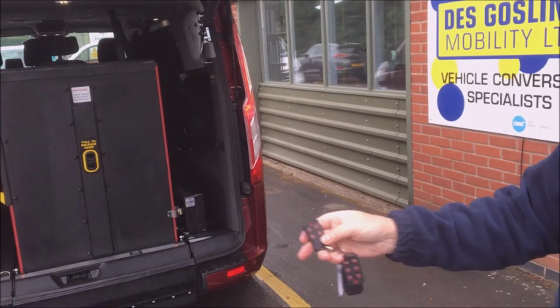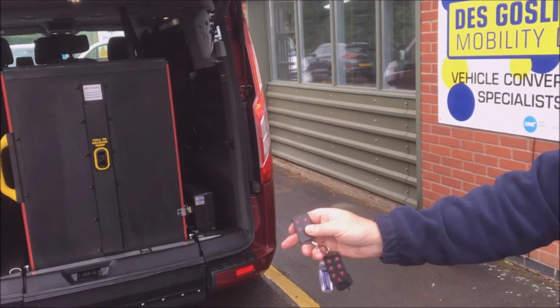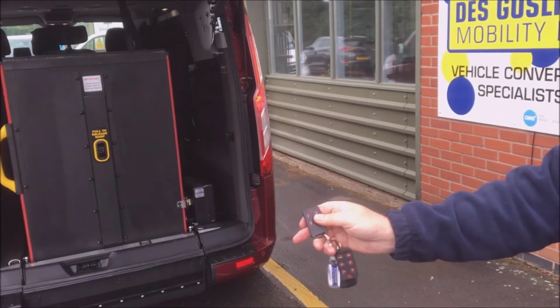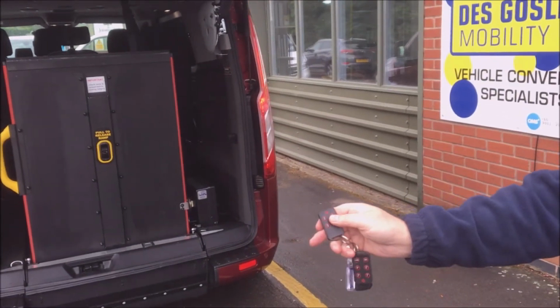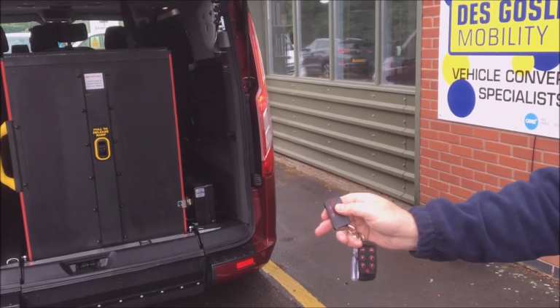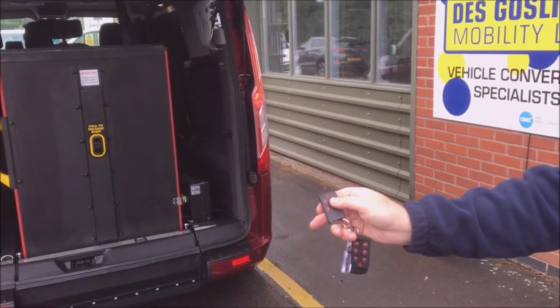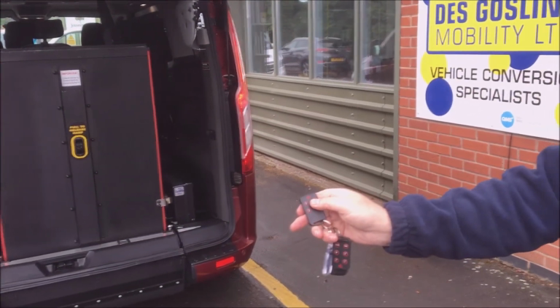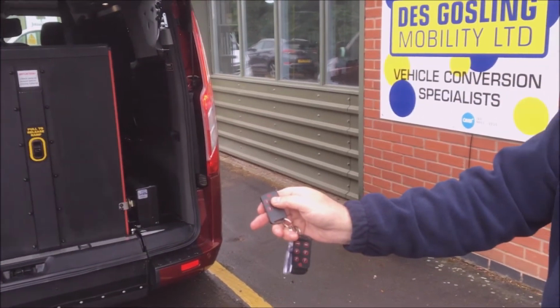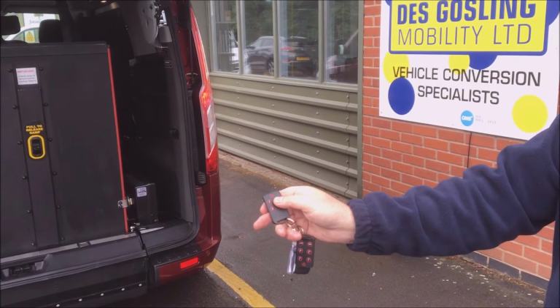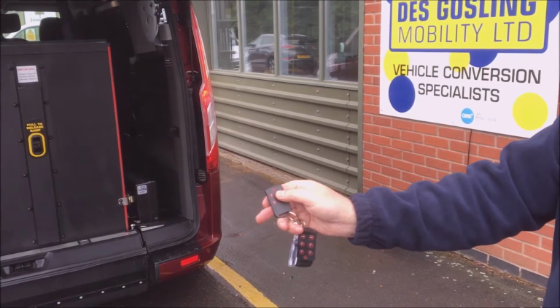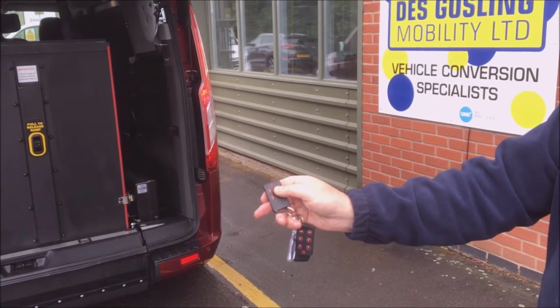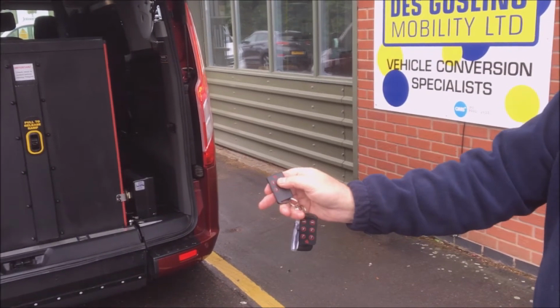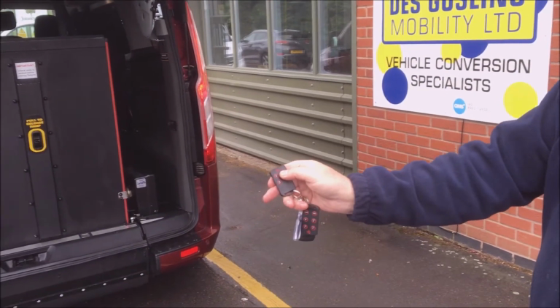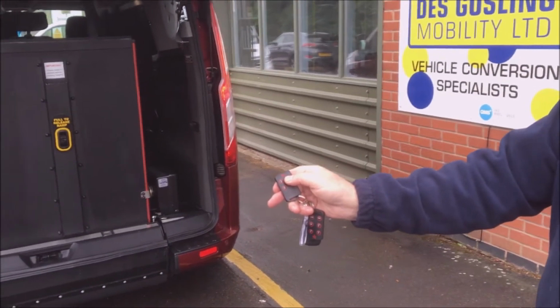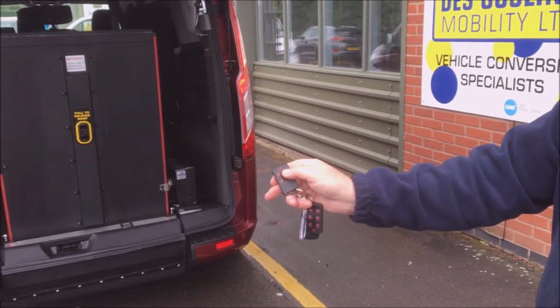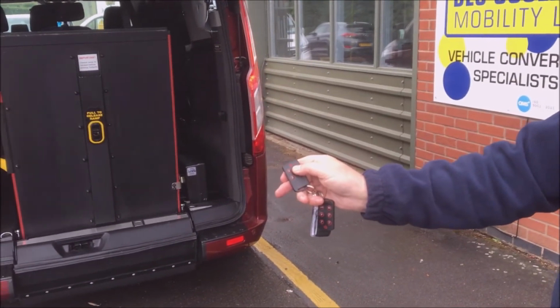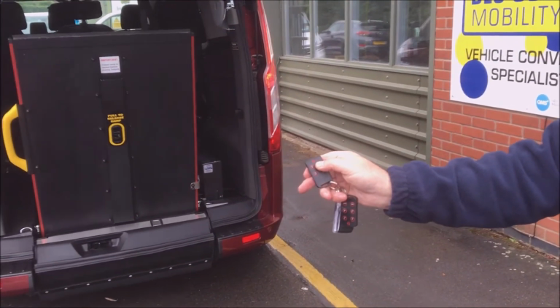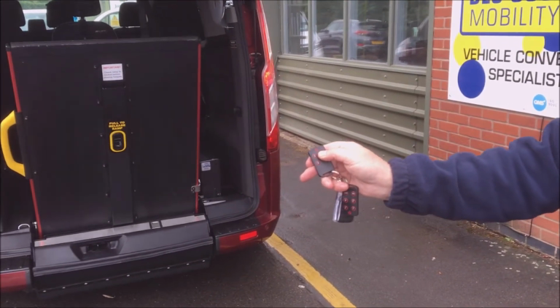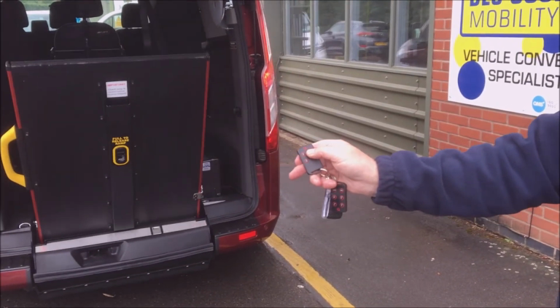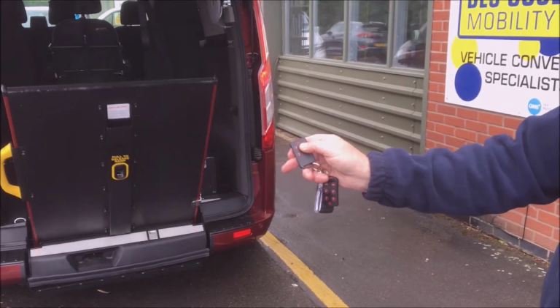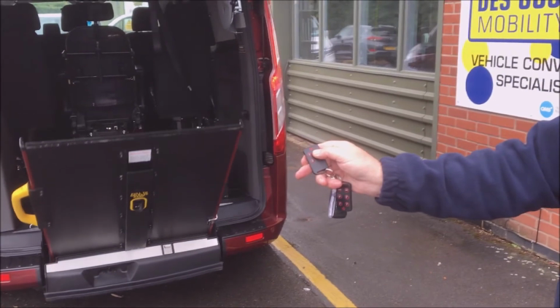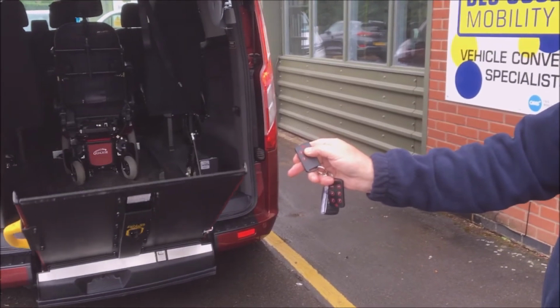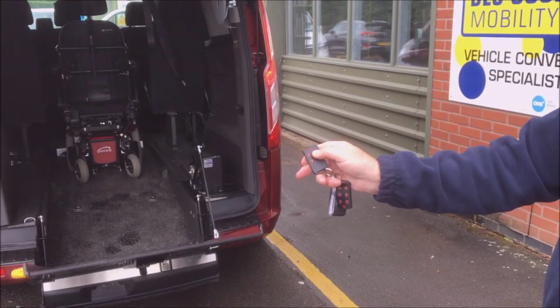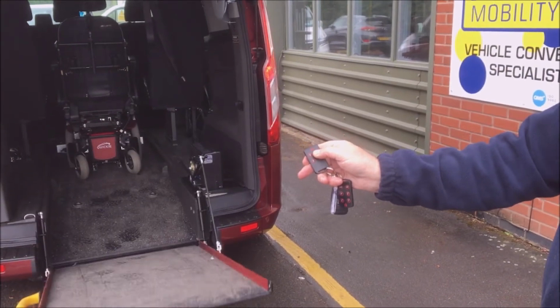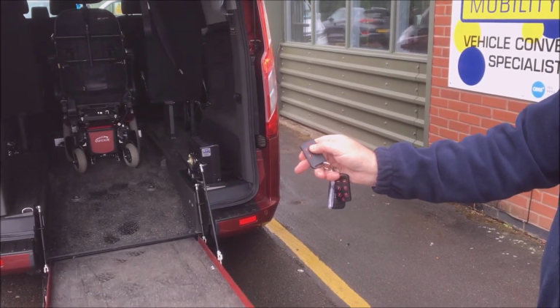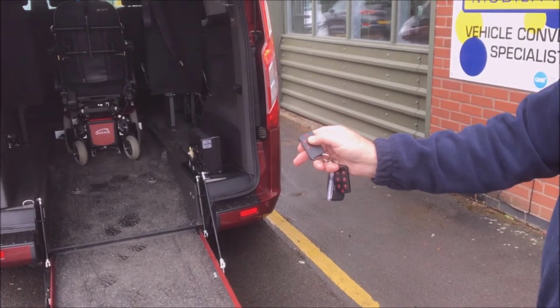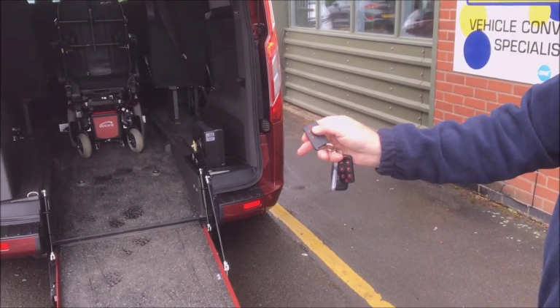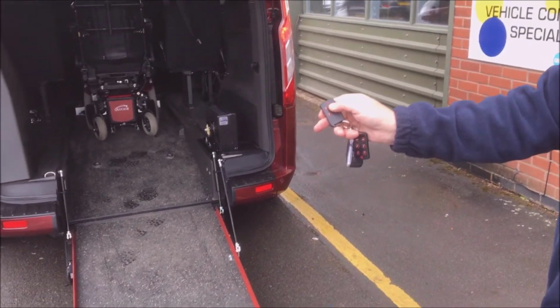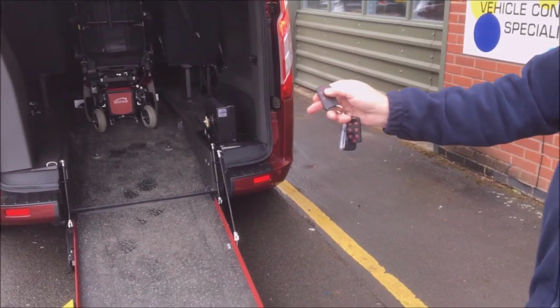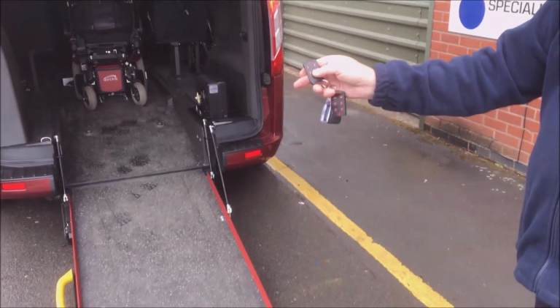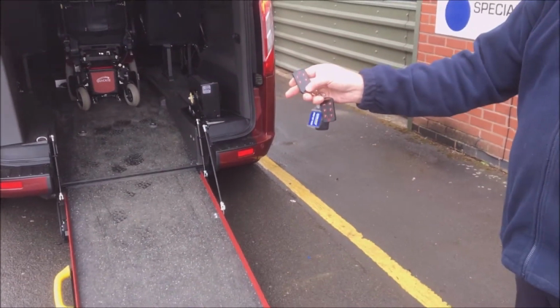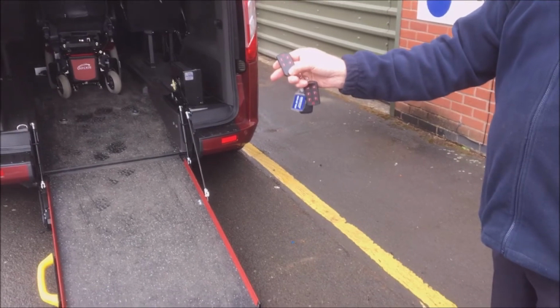Press and hold — we hold for the purposes of safety so we don't pinch anyone — and the ramp will lower to the floor. Keep your finger on the button until the ramp stops. Job done, nice and simple.